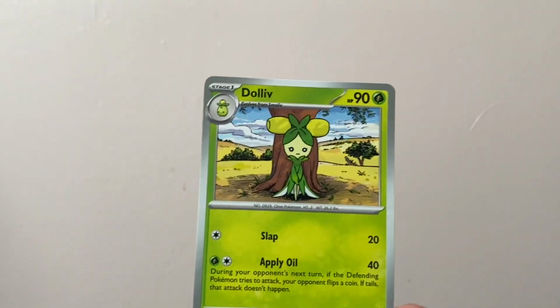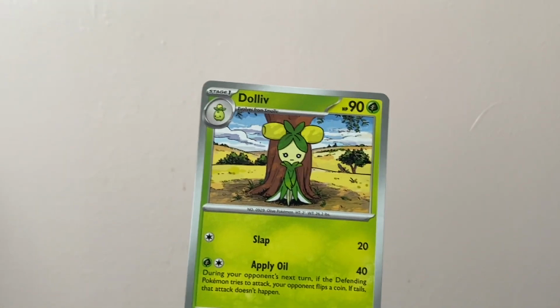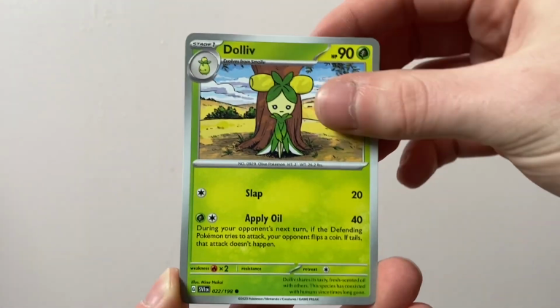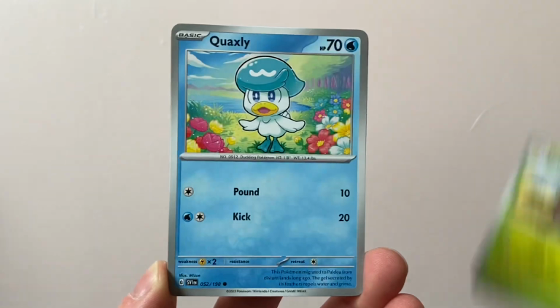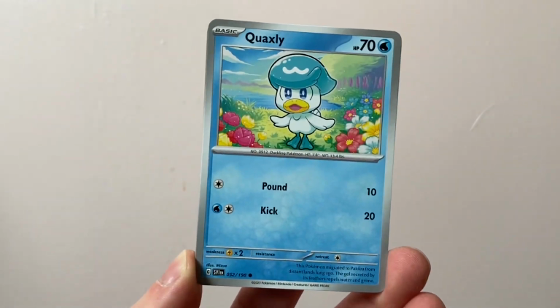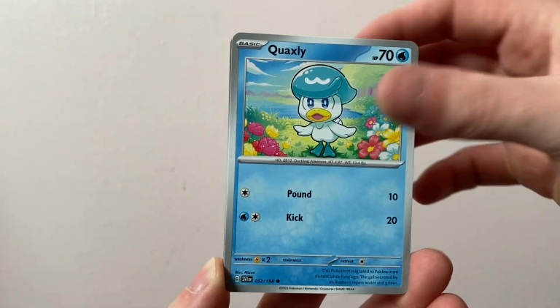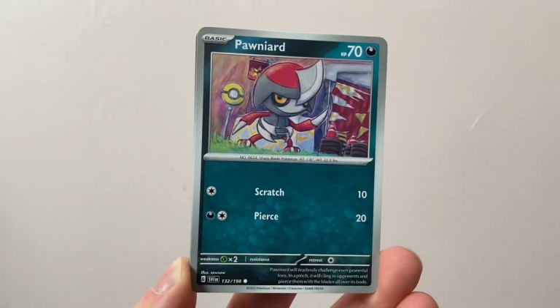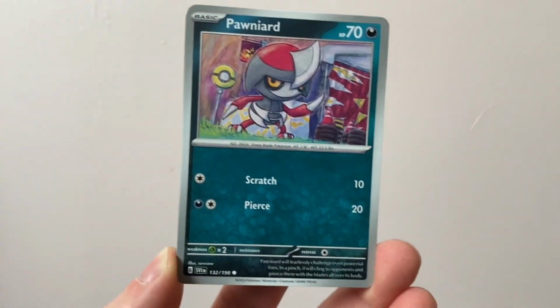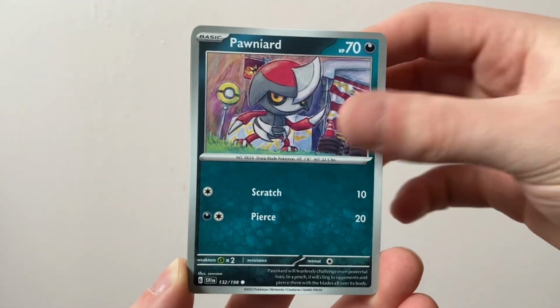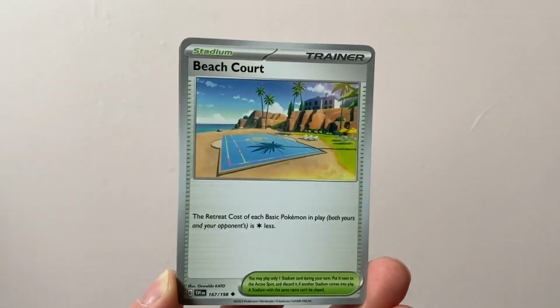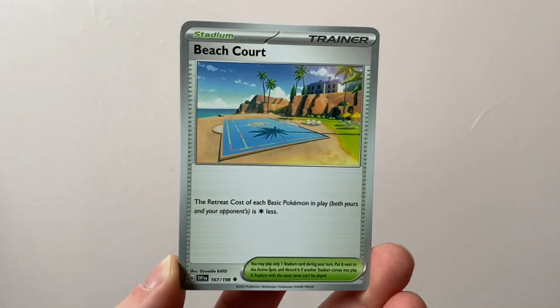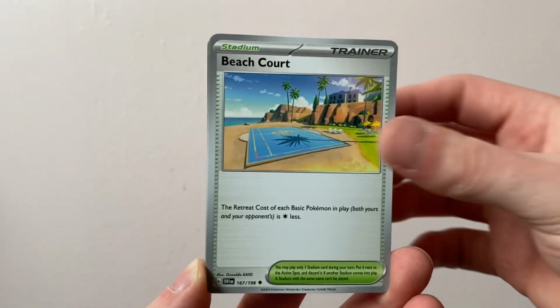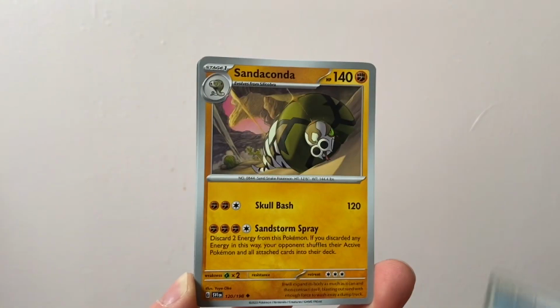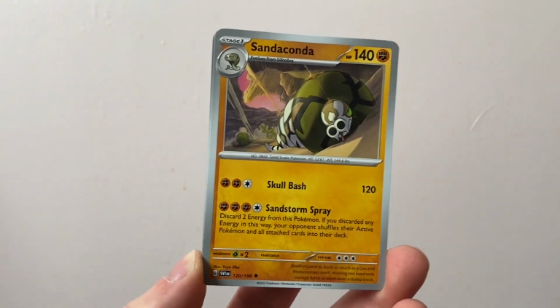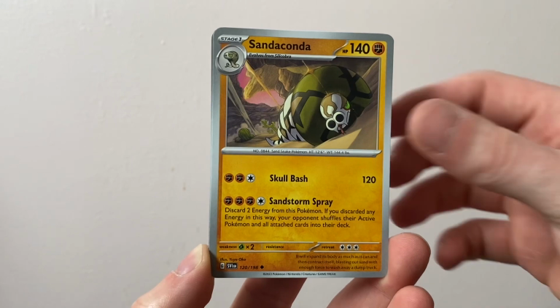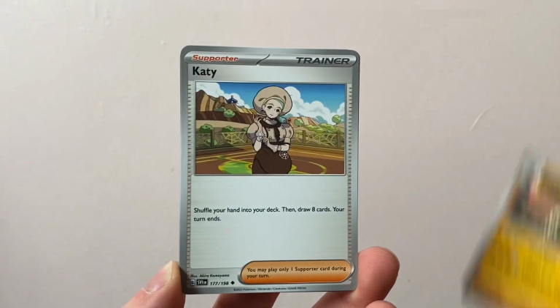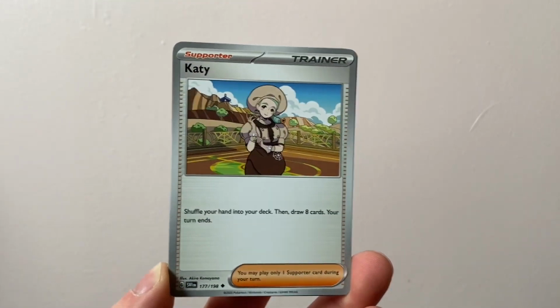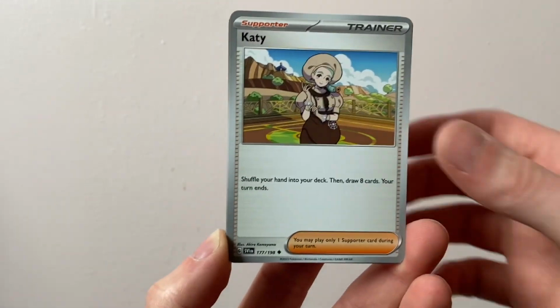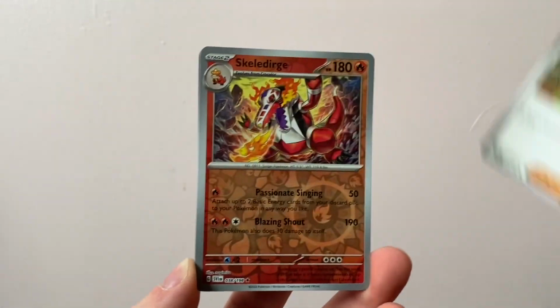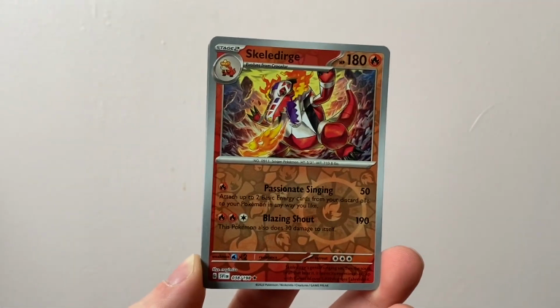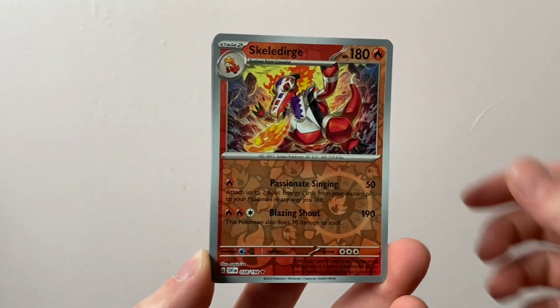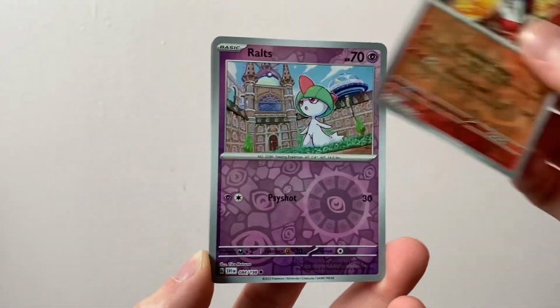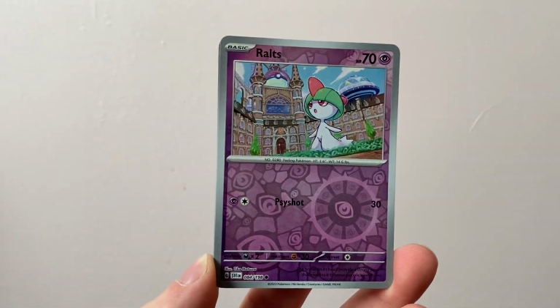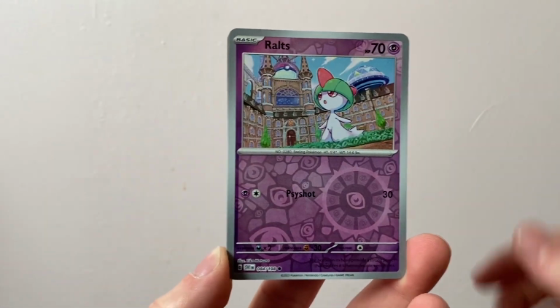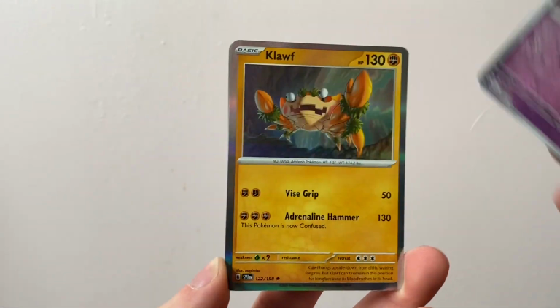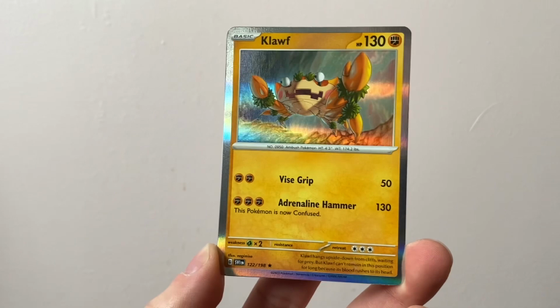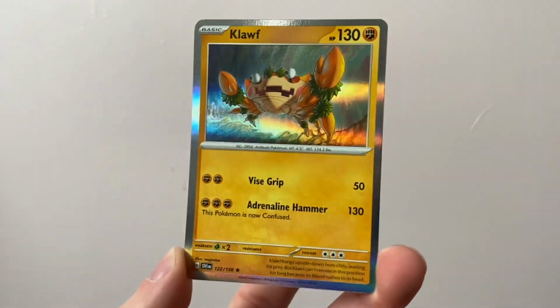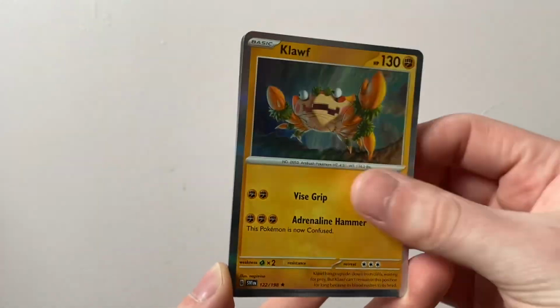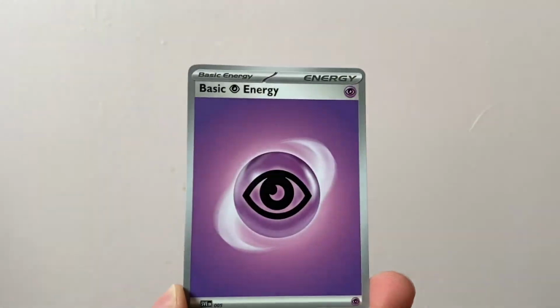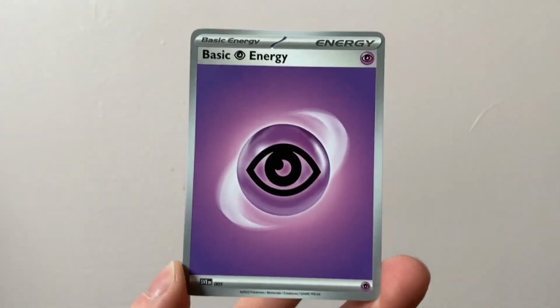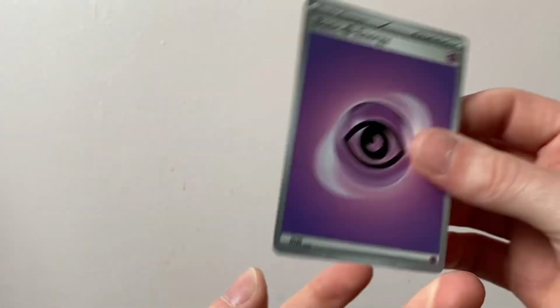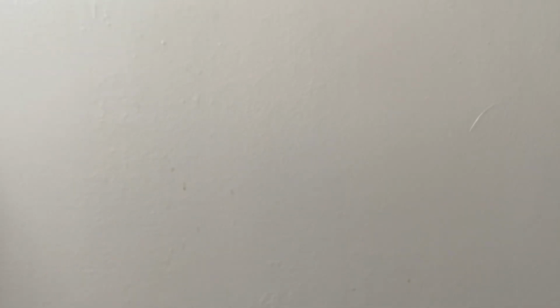We've got a Clodsire, Dolliv, Quaxly, Pawnyard, Beach Court. Come on, I want a gold card — give me one of the gold cards. Skeledirge, Ralts, and a Cloth Holo Rare. Four packs left — keep going.